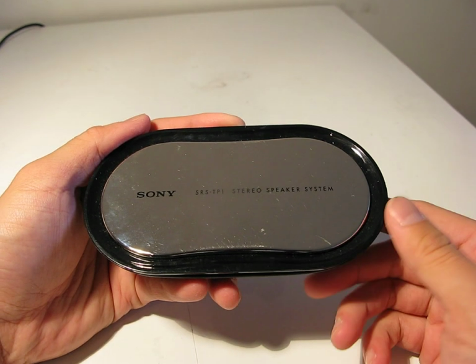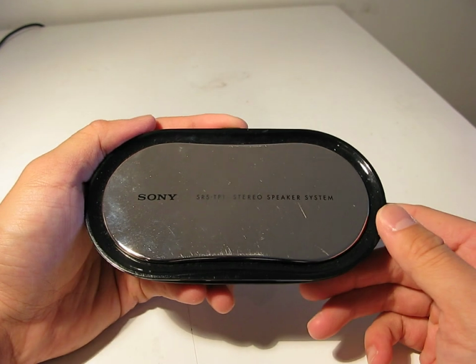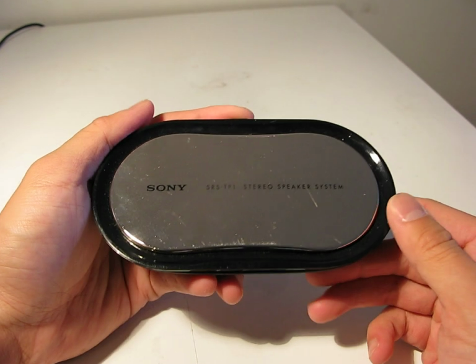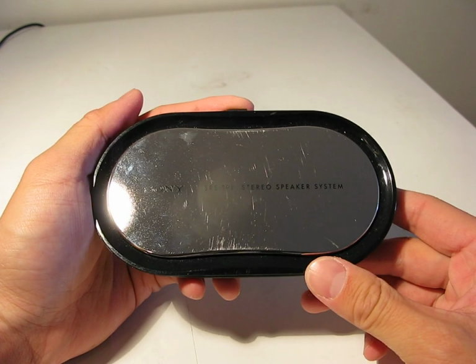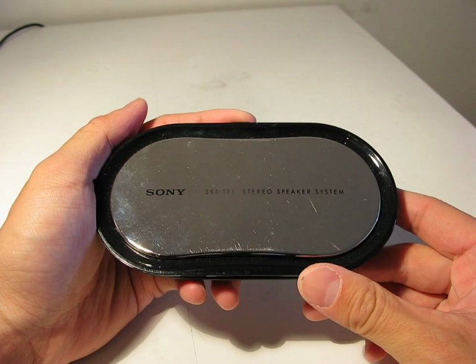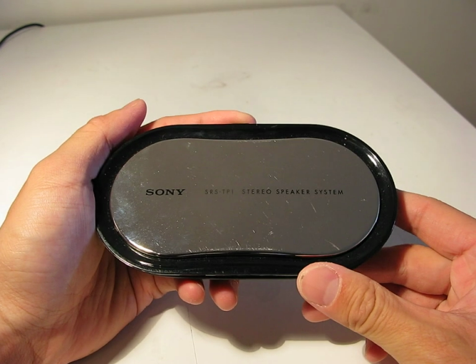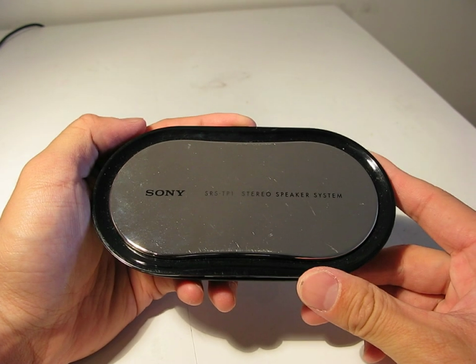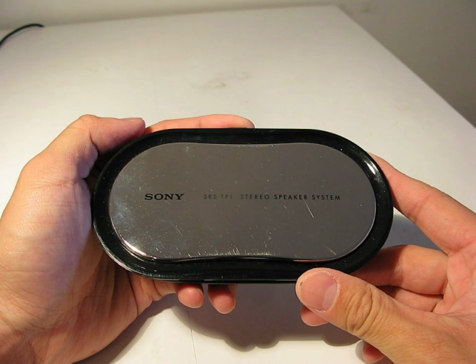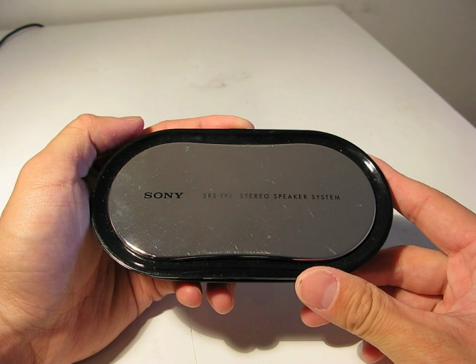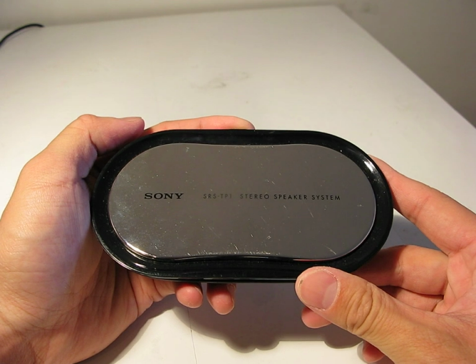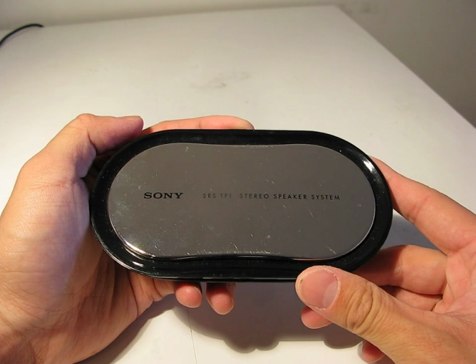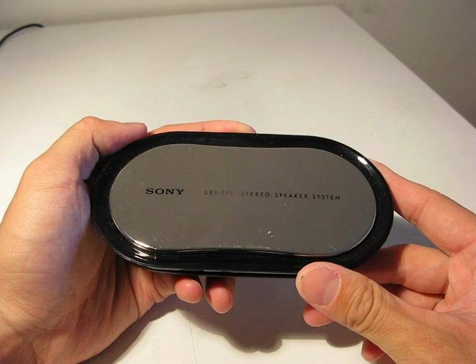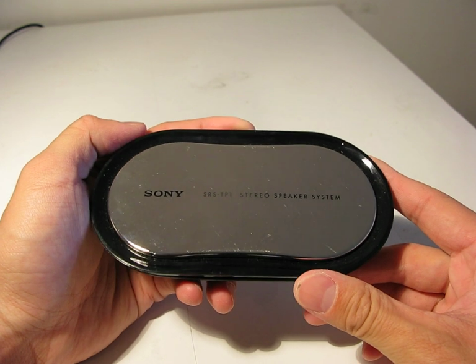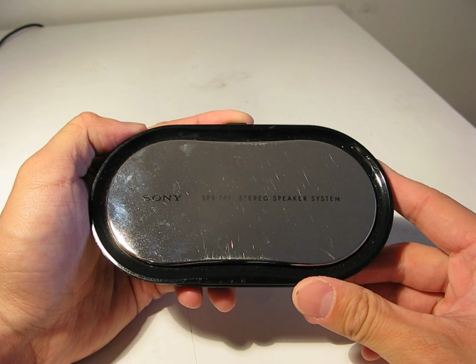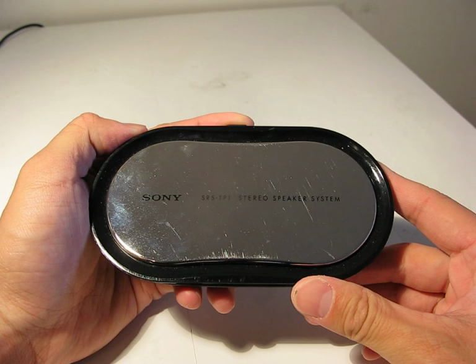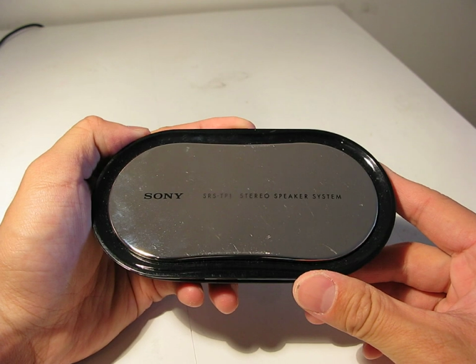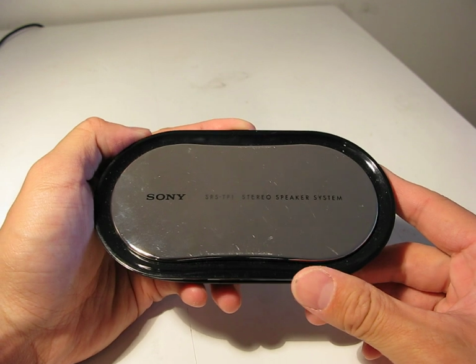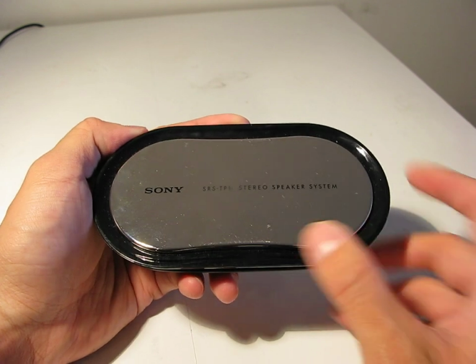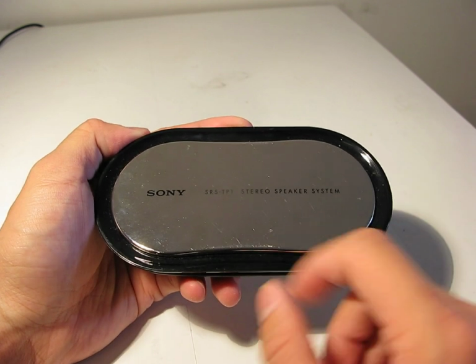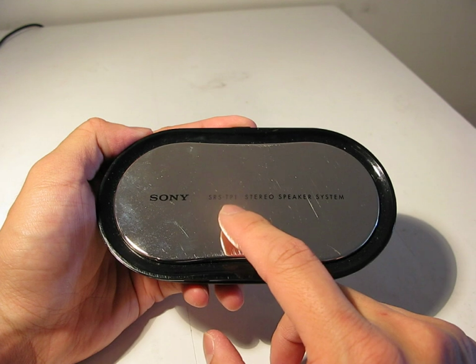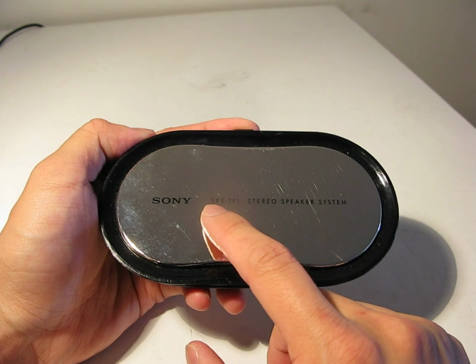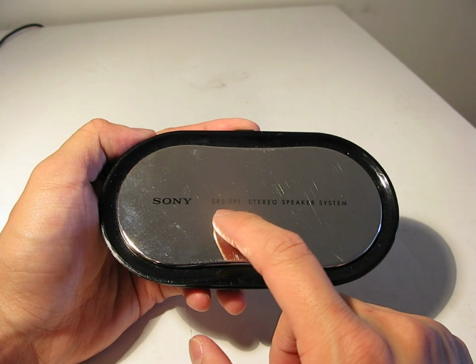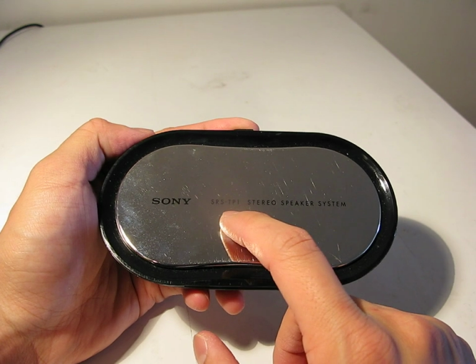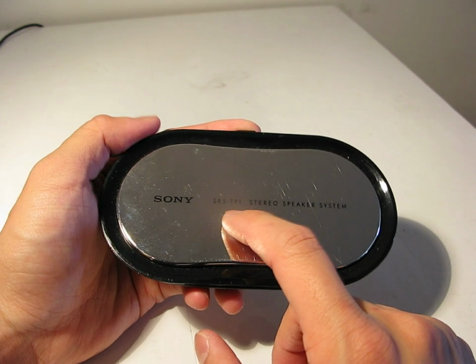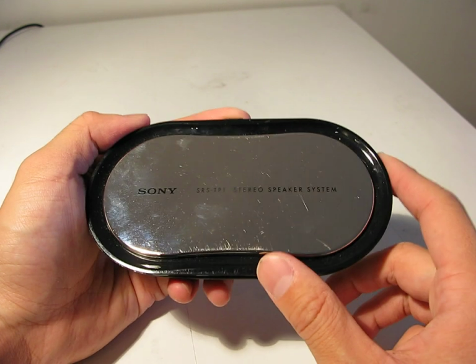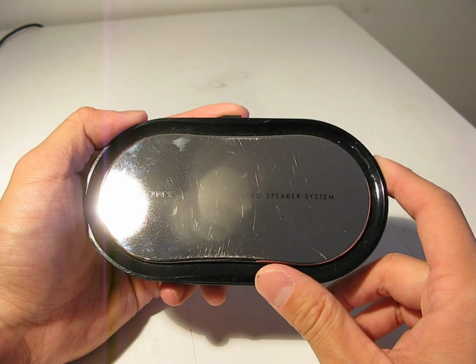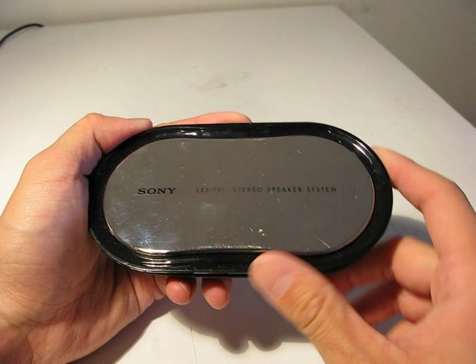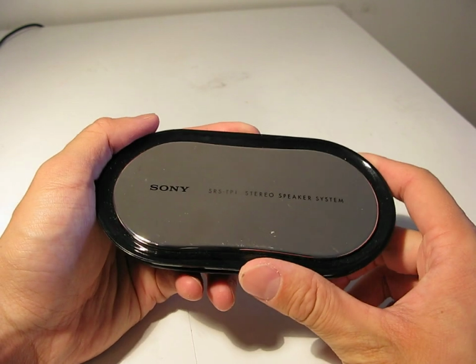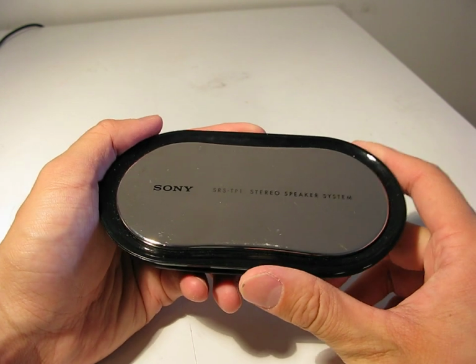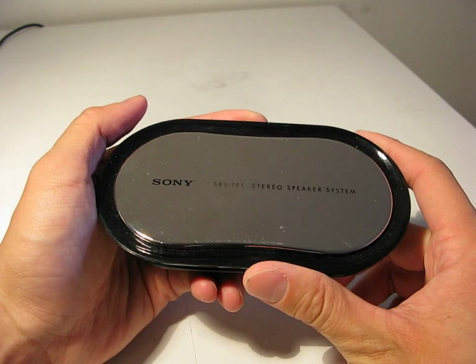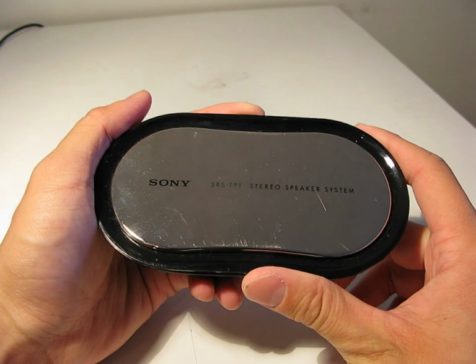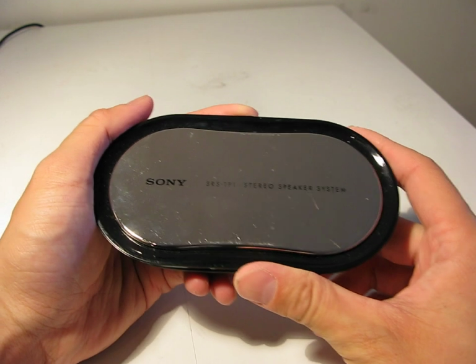Hey guys, got another review for you. What you're looking at here is the Sony SRS-TP1 Stereo Speaker System. If you guys want a mnemonic, I just think 'surround sound, toilet paper one' — it's just how I remember it when I'm going to go look it up.